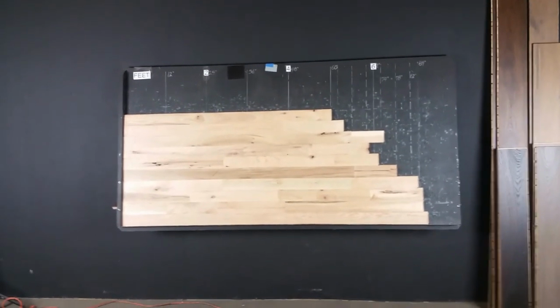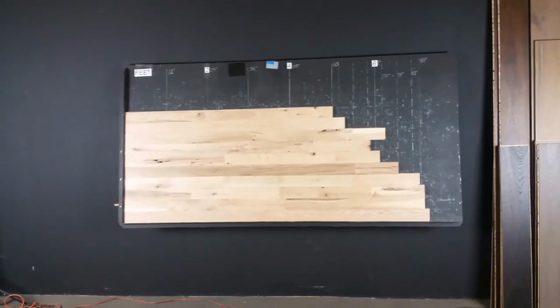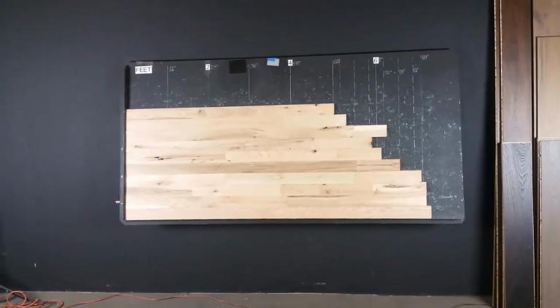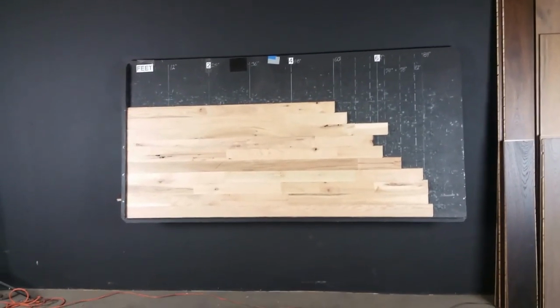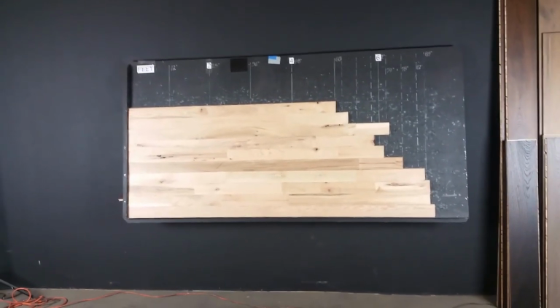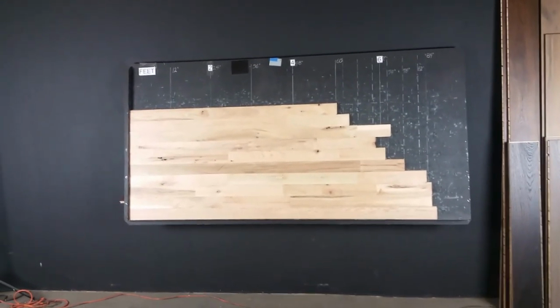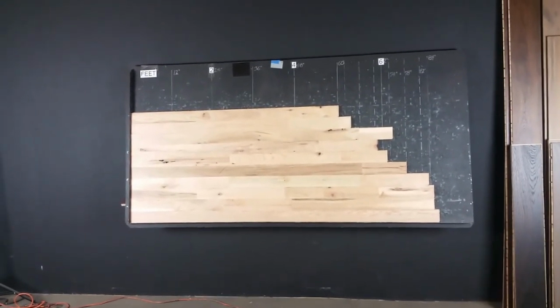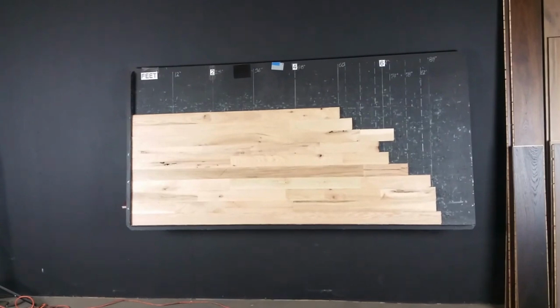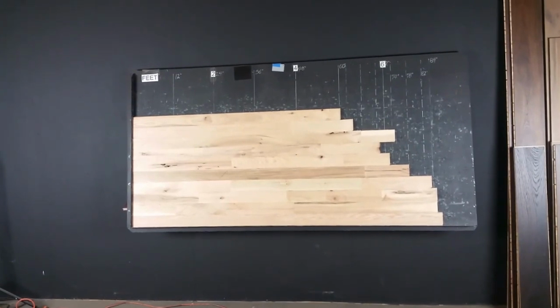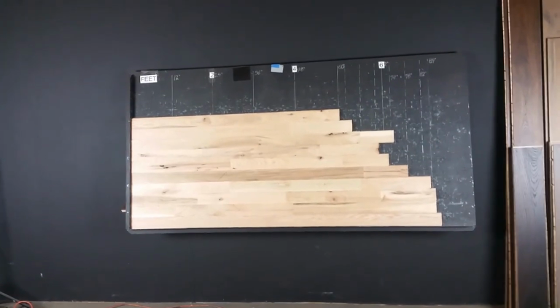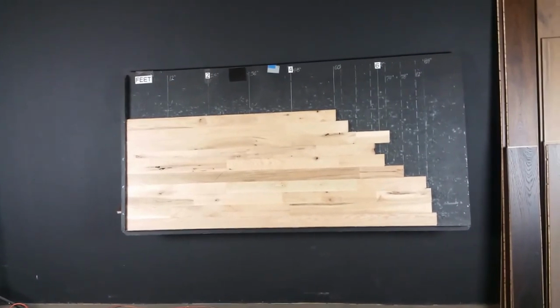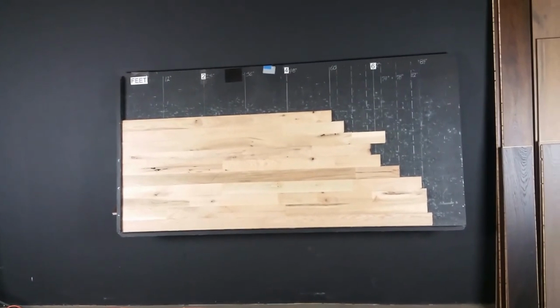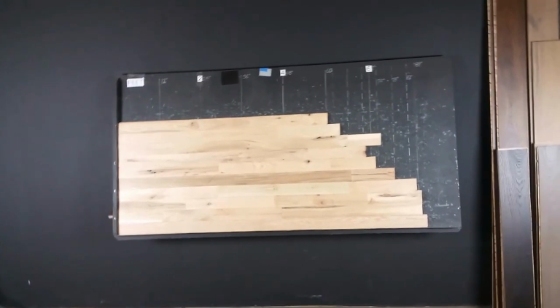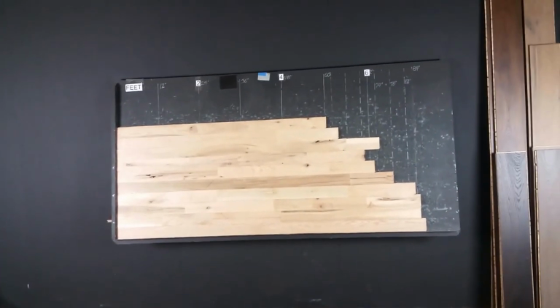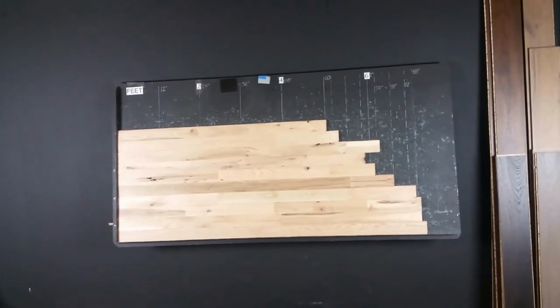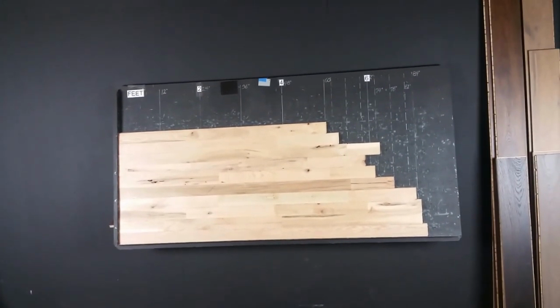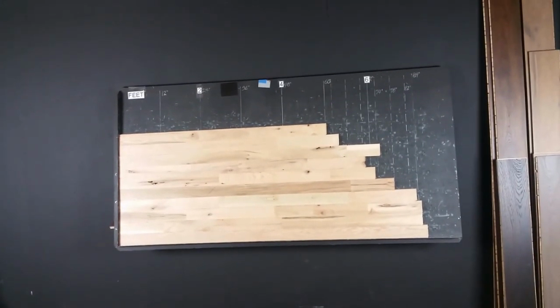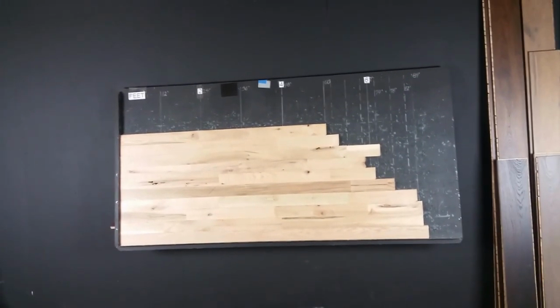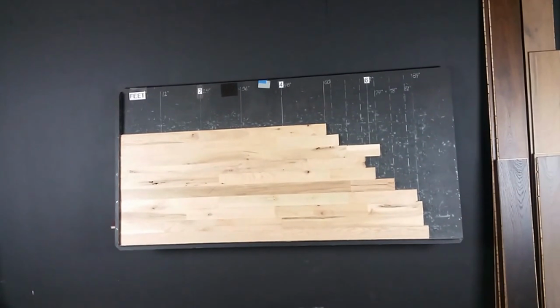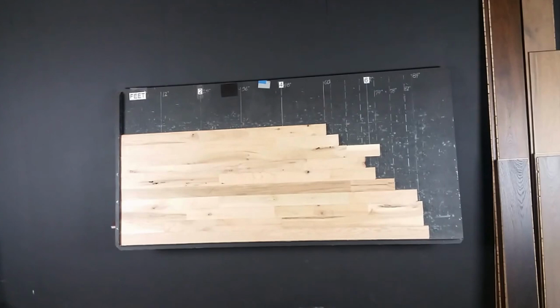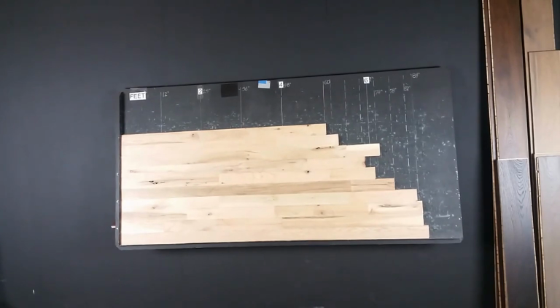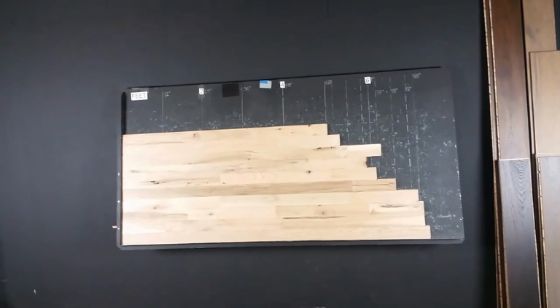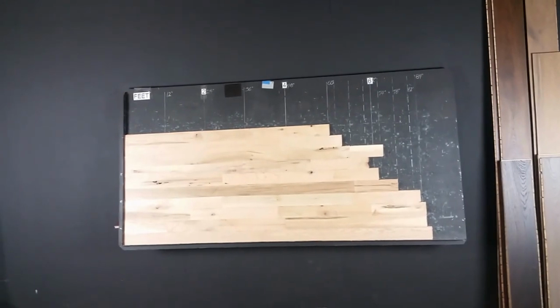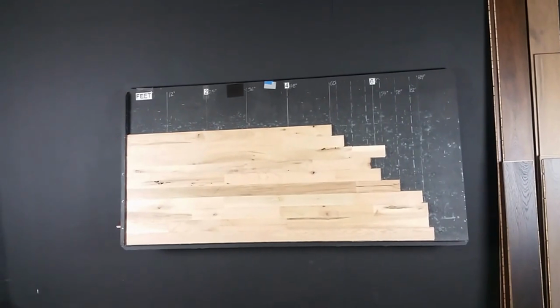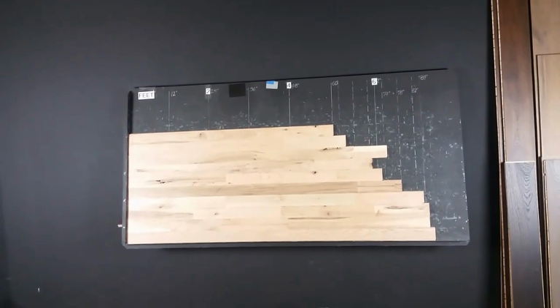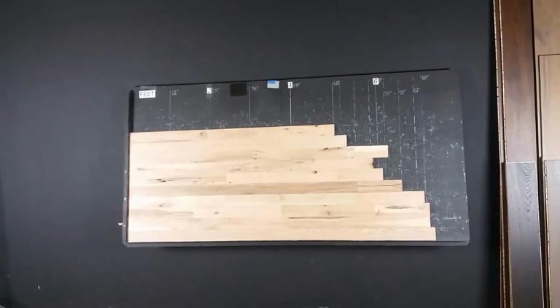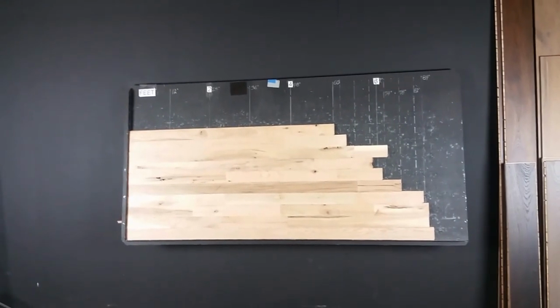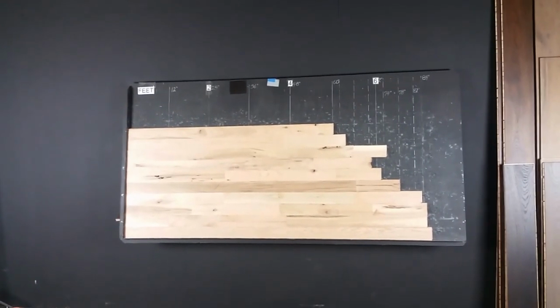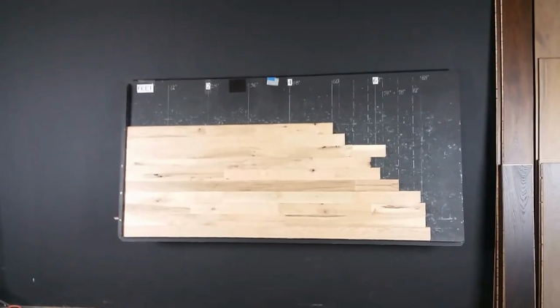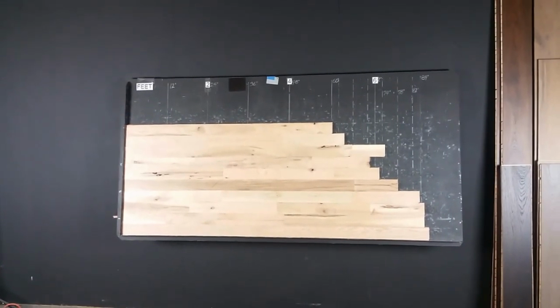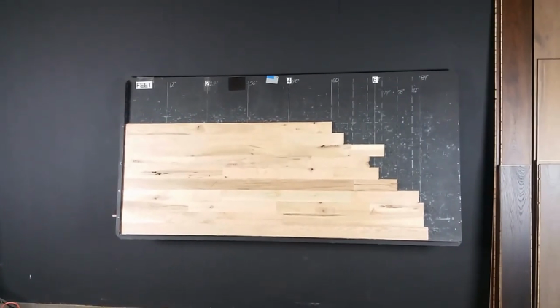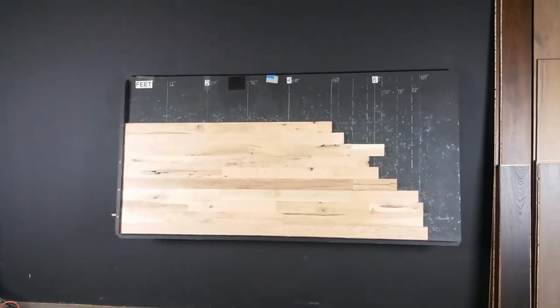A couple things to know about unfinished wood: know your grading. The standards applicable here are from the National Oak Flooring Manufacturers Association. We'll add a link to that so you know your grading.